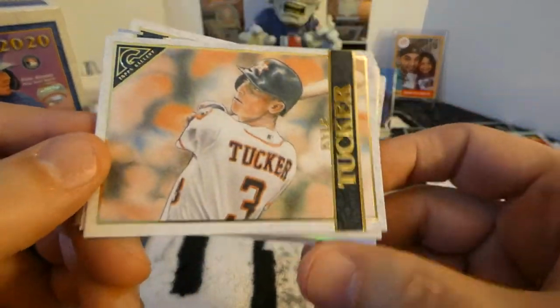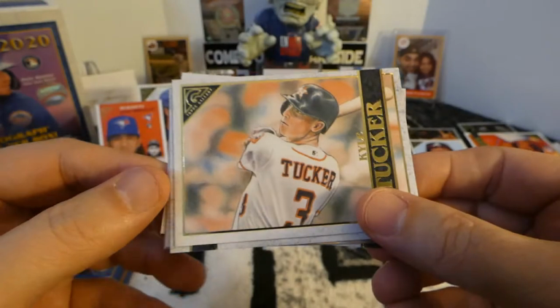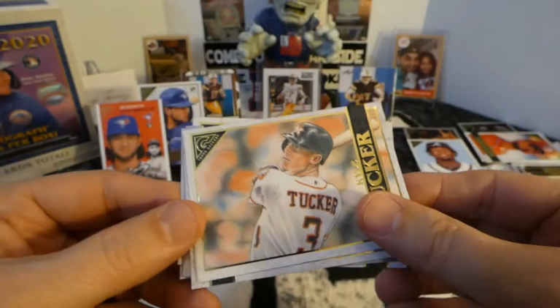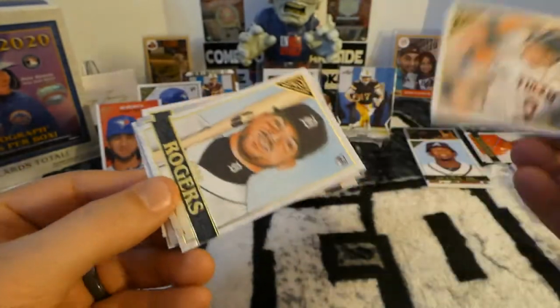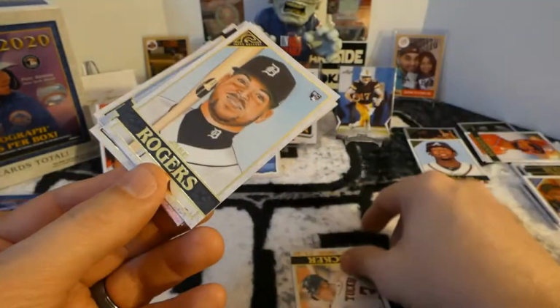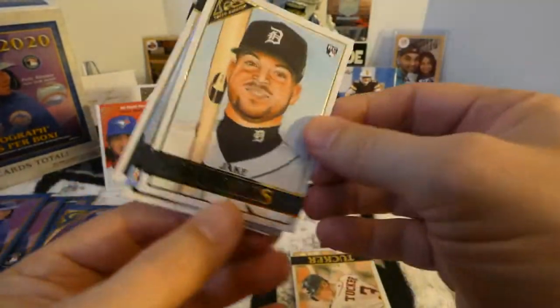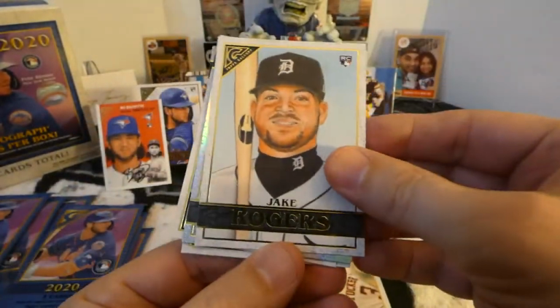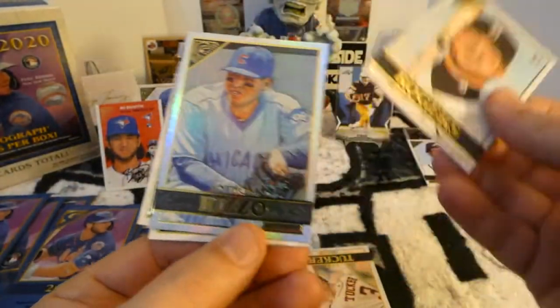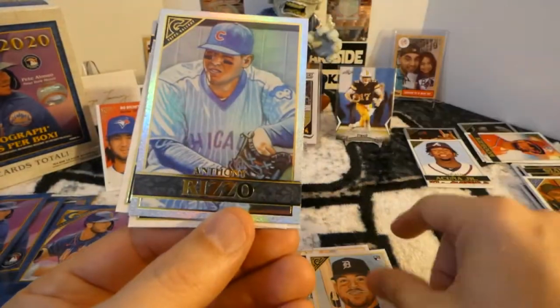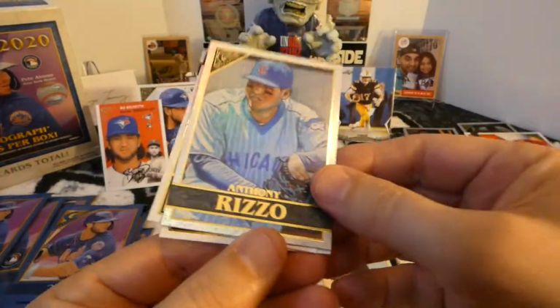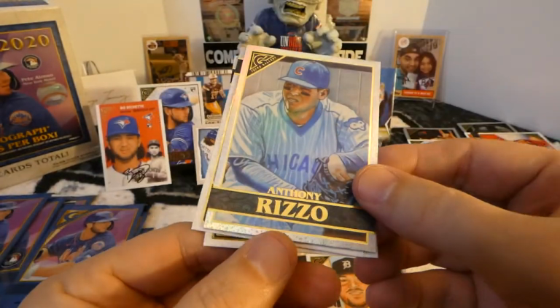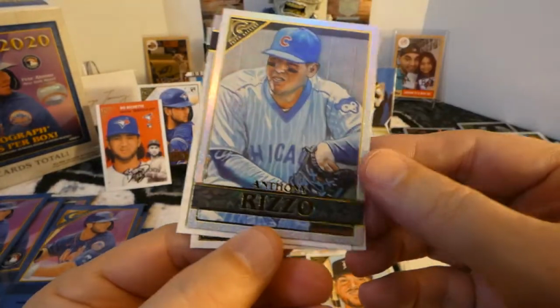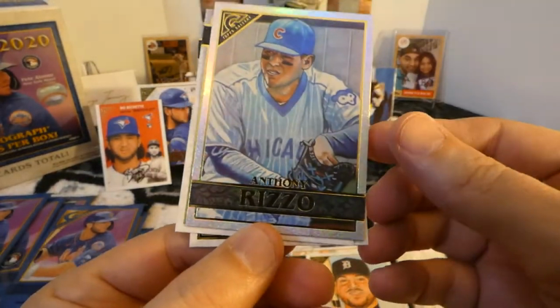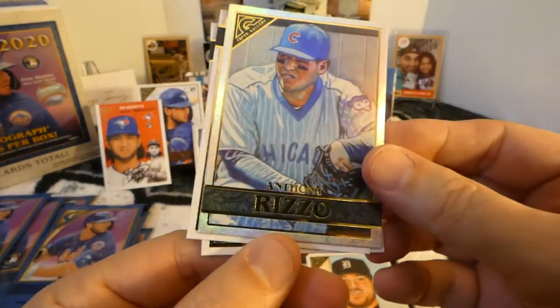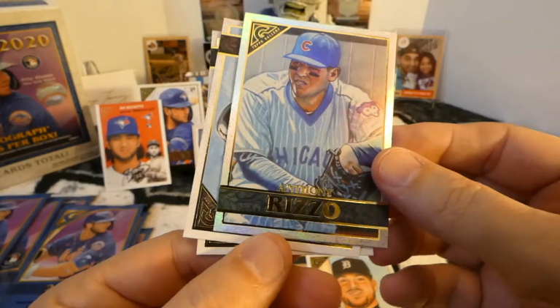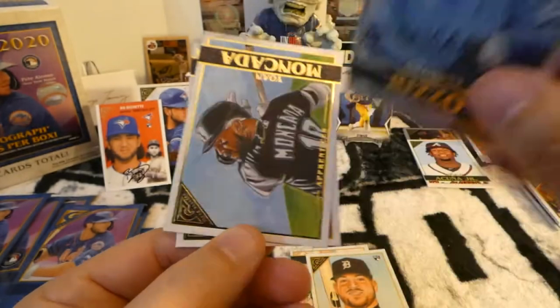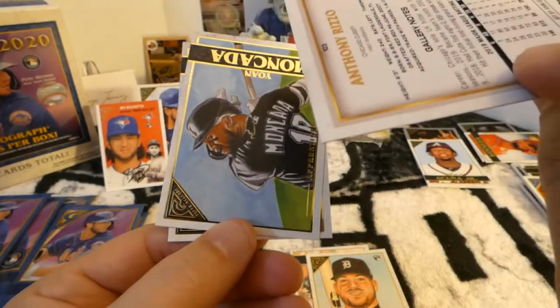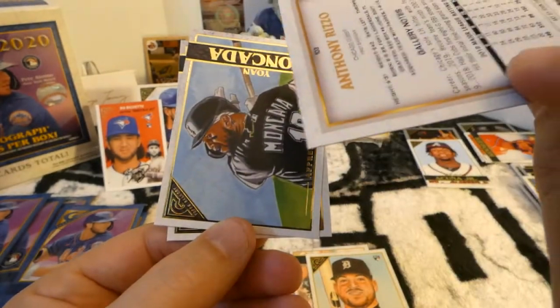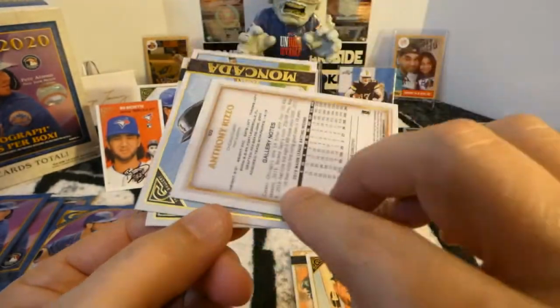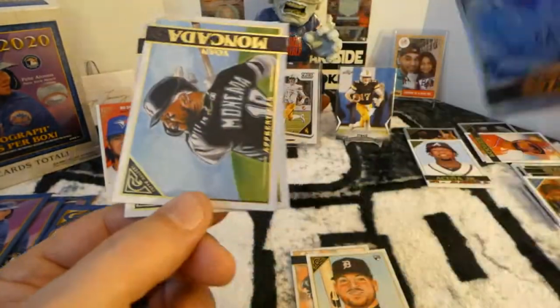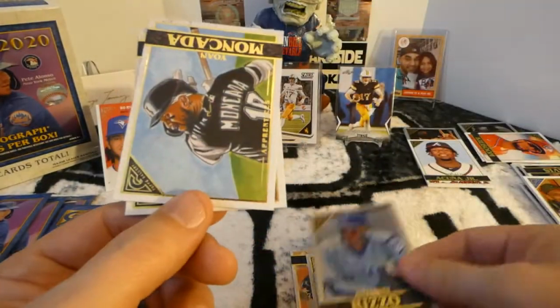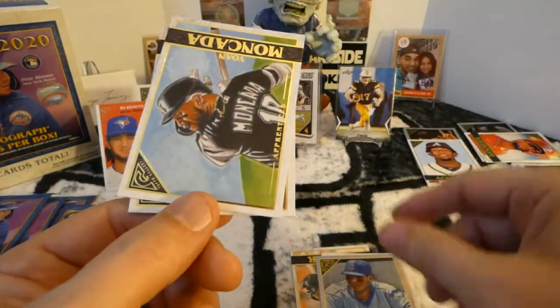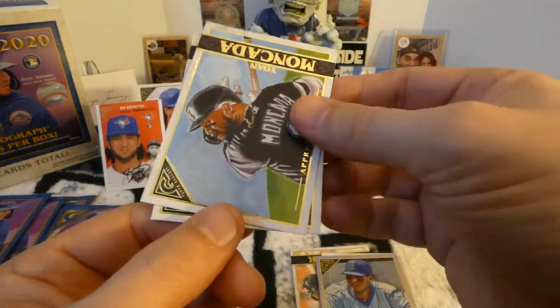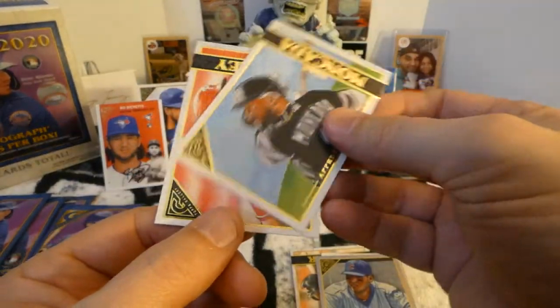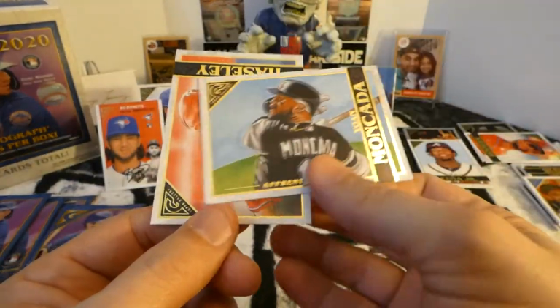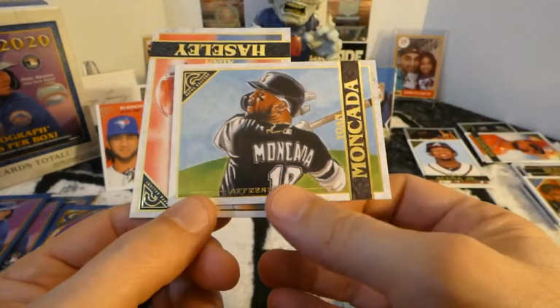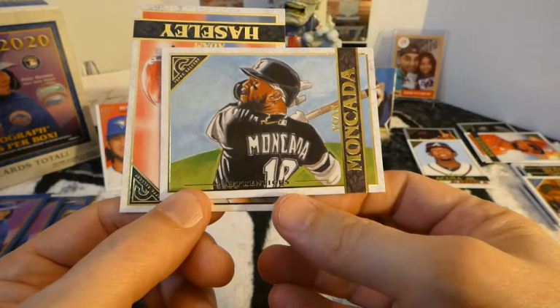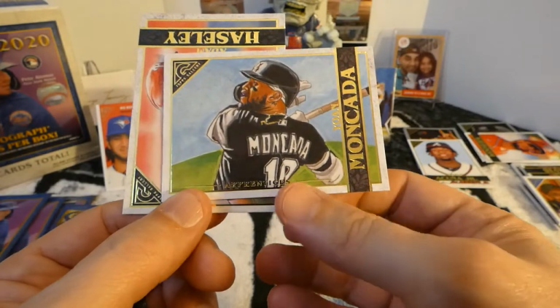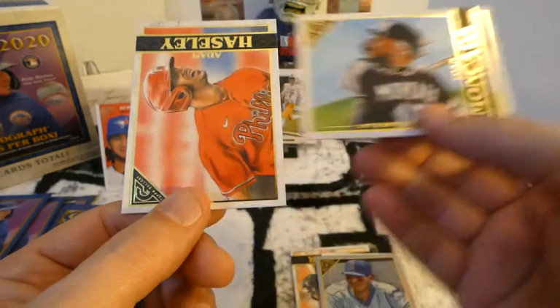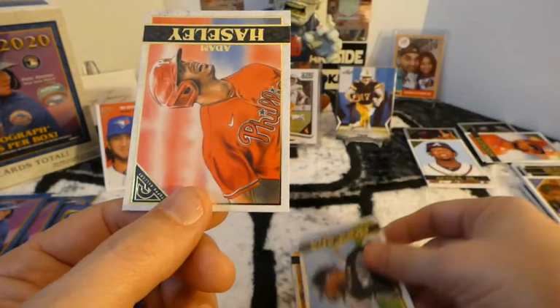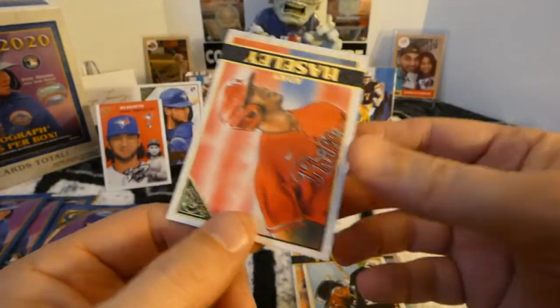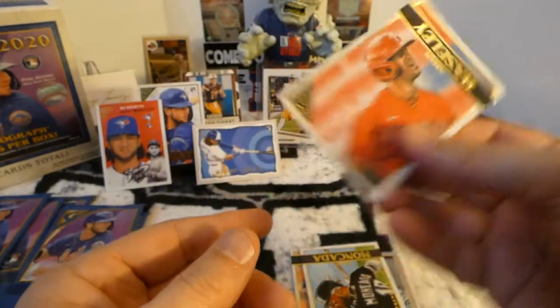Kyle Tucker. Jake Rogers, rookie. Nice Anthony Rizzo foil. And these are not numbered, if you don't know that already. Johan Moncada. And Adam Haisley.